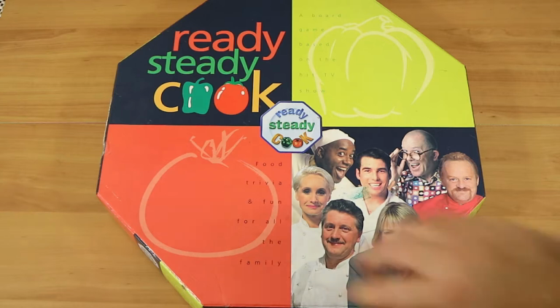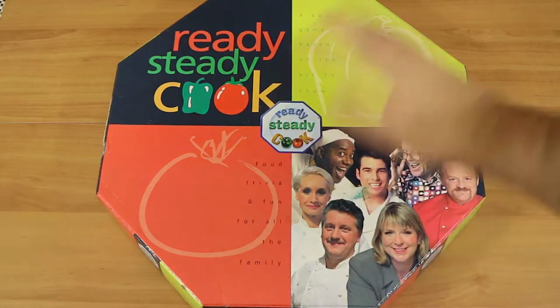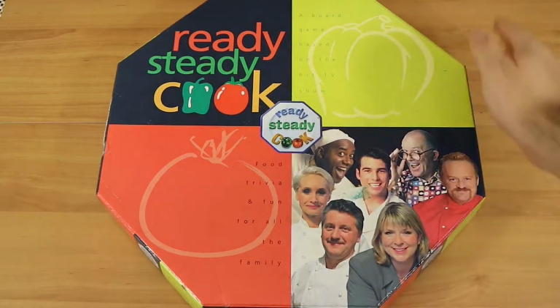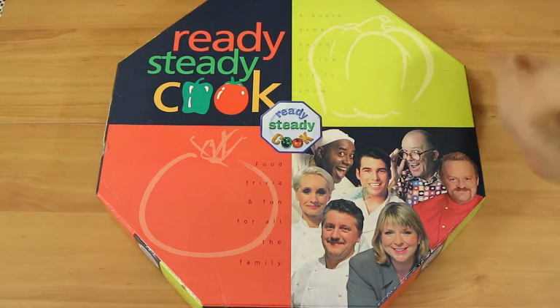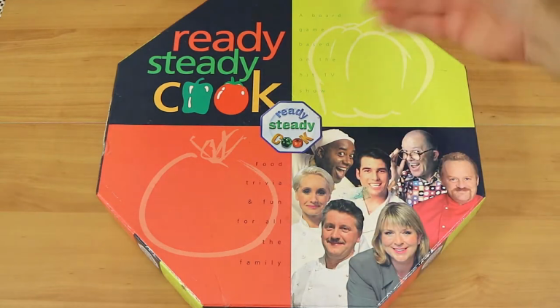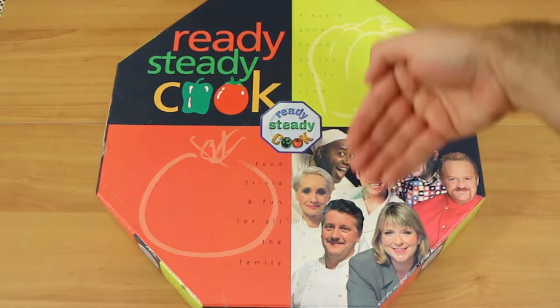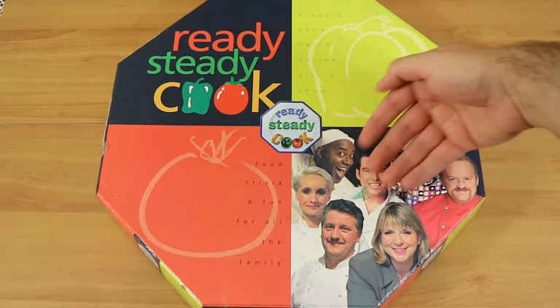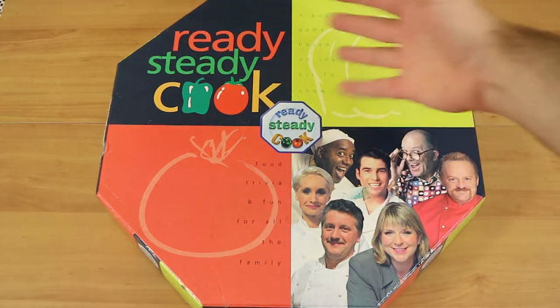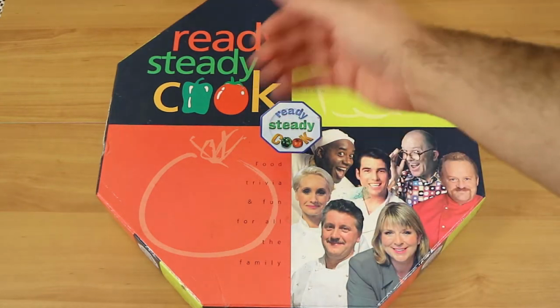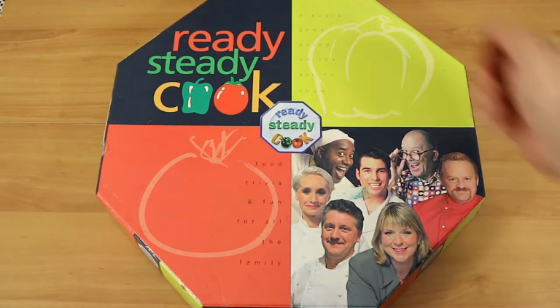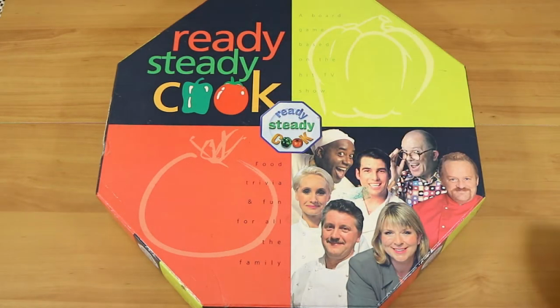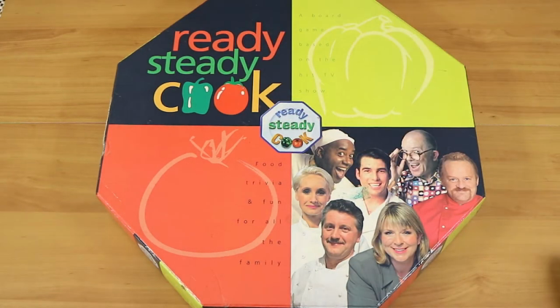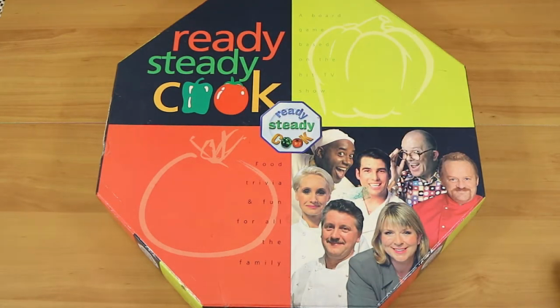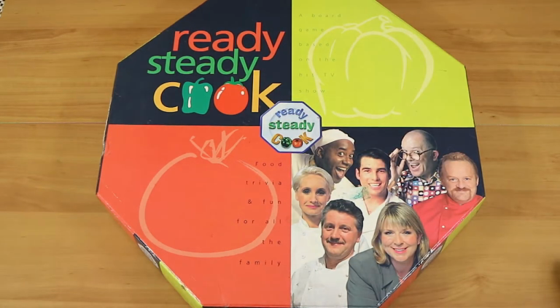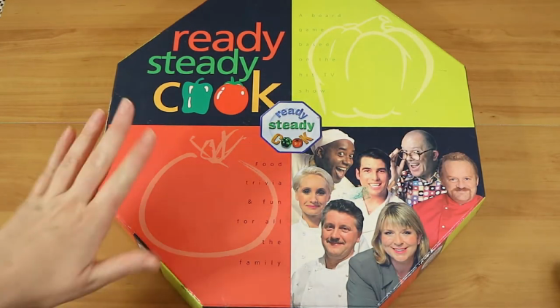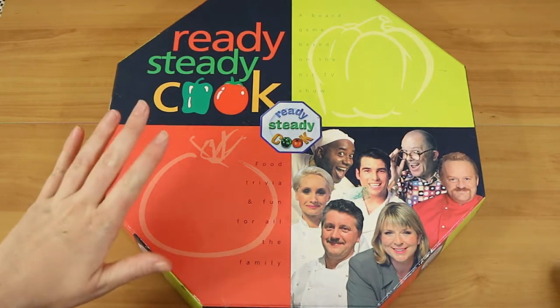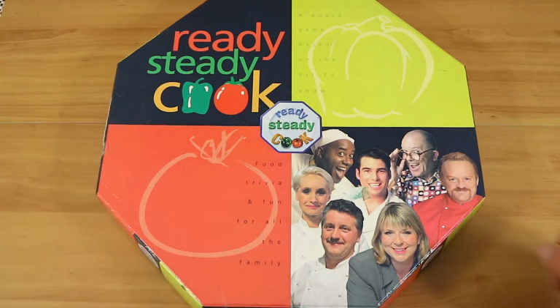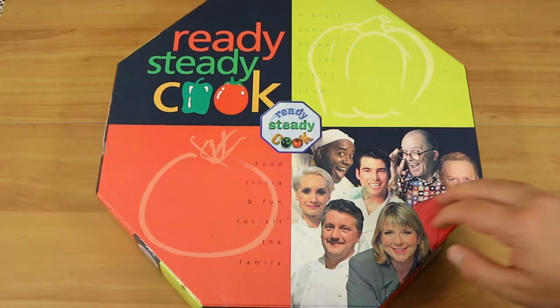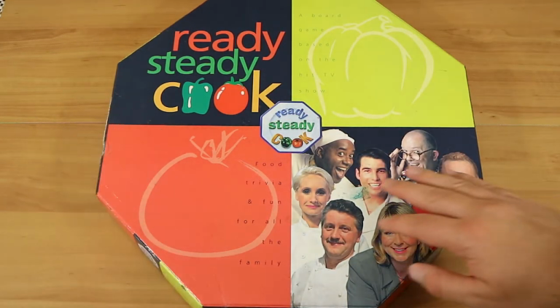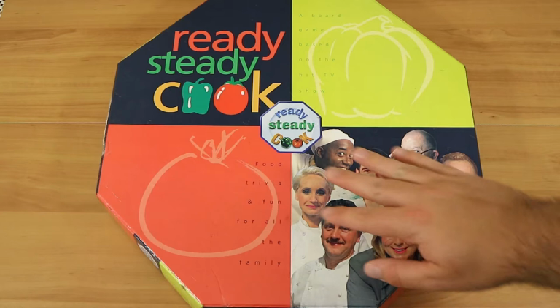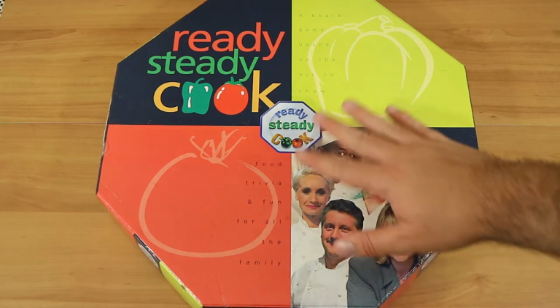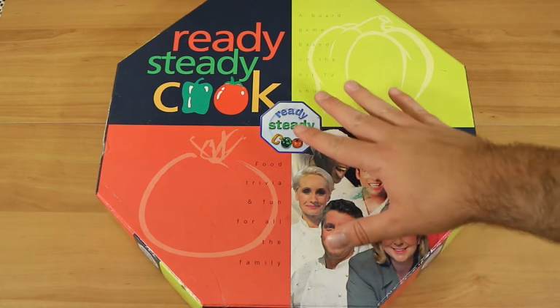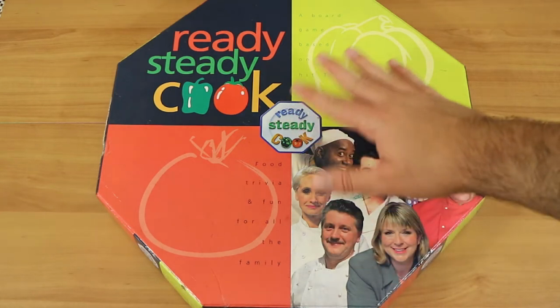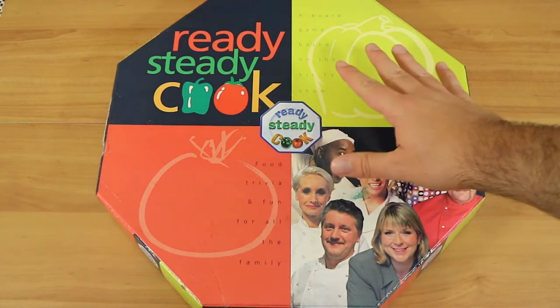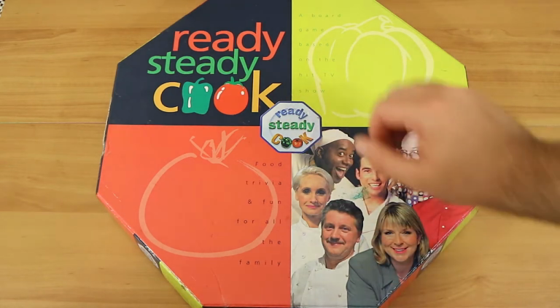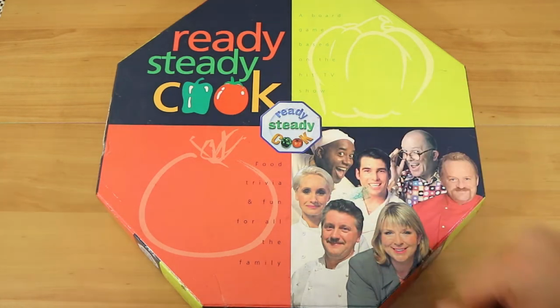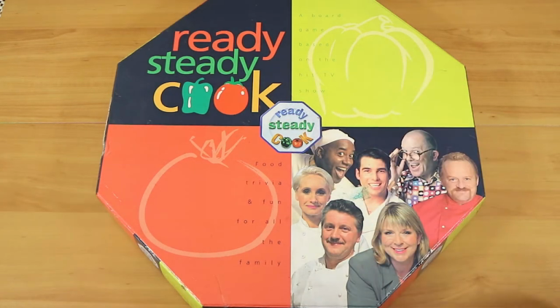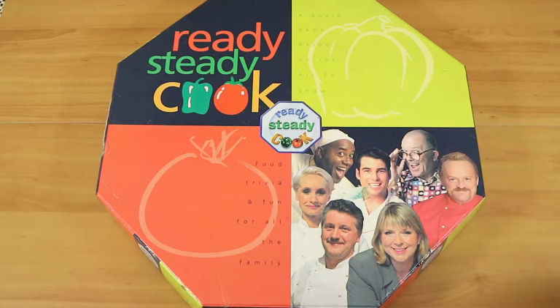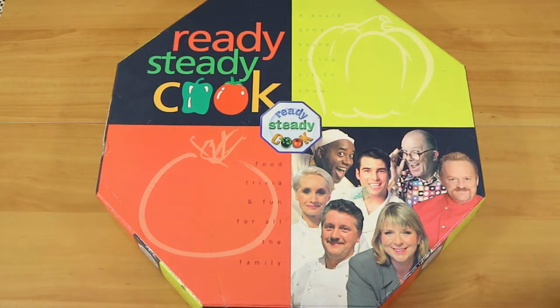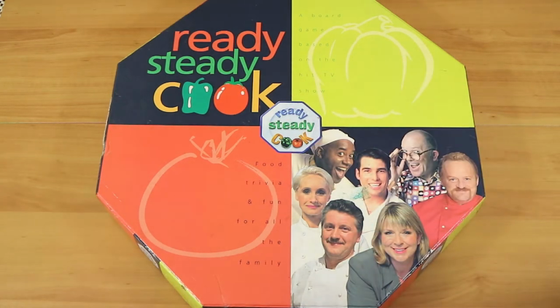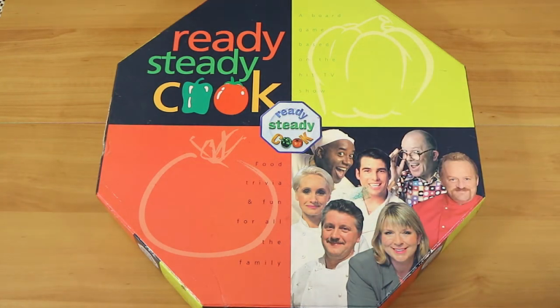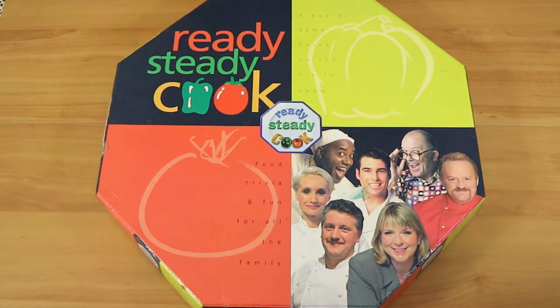Good evening everyone. I'm Nathan here with my wonderful wife Laura. Hello. And we're here to take a look and review the Ready Steady Cook board game.